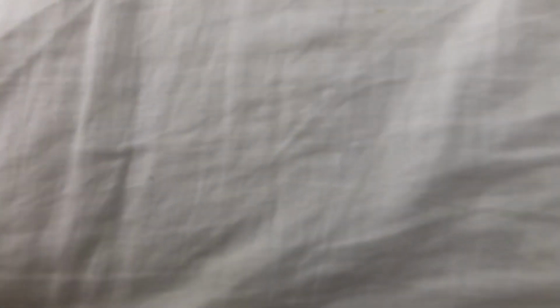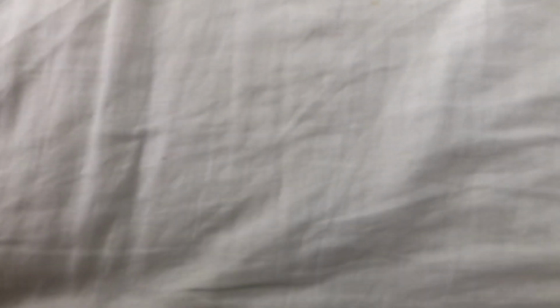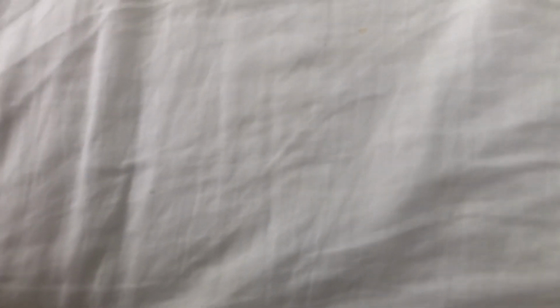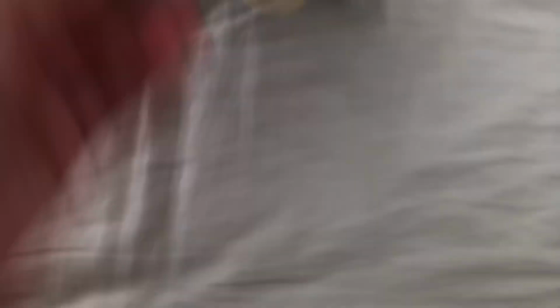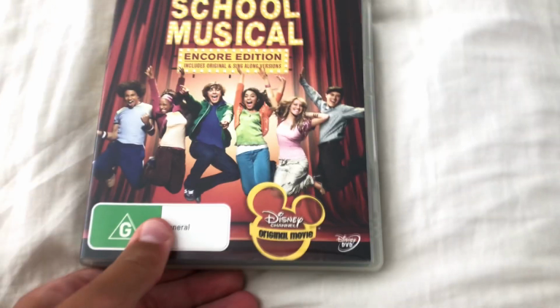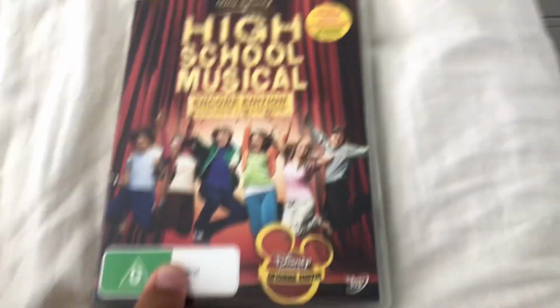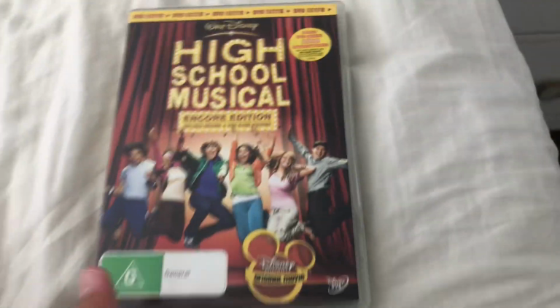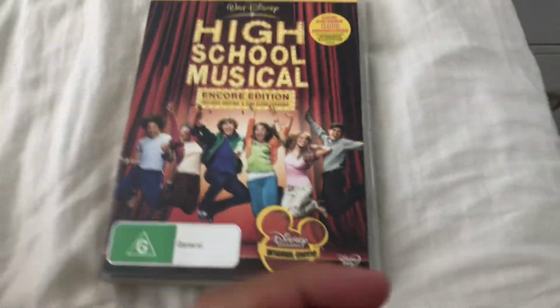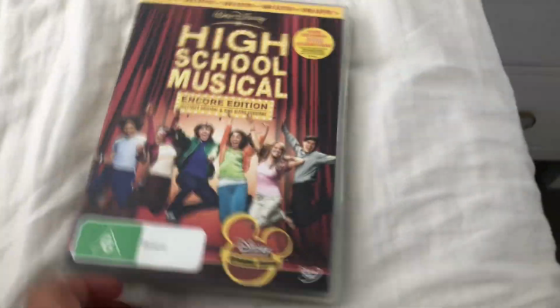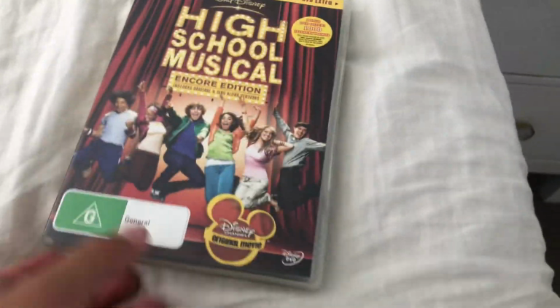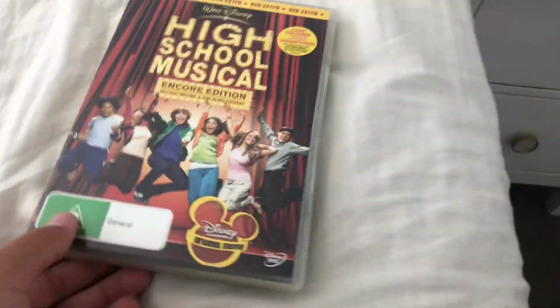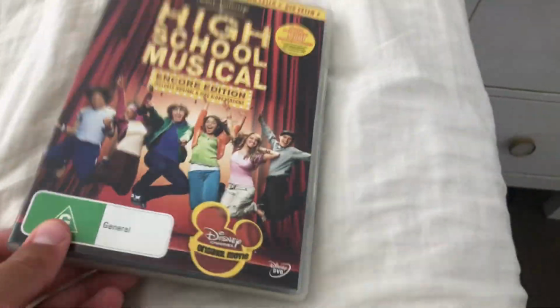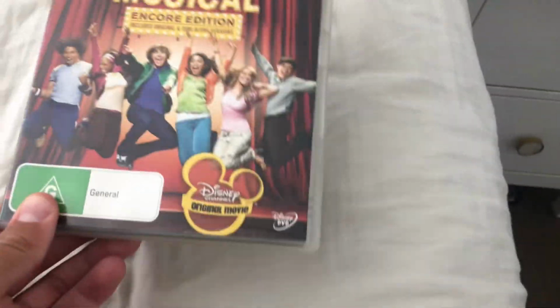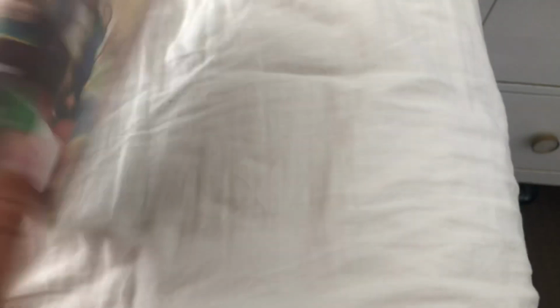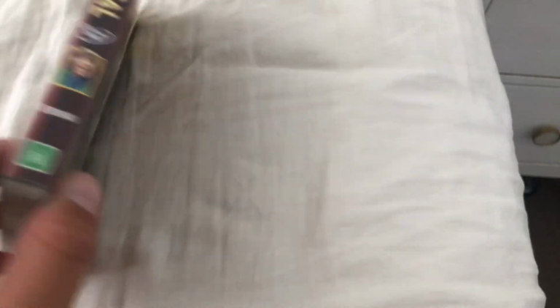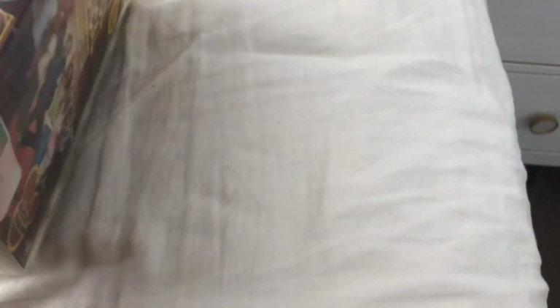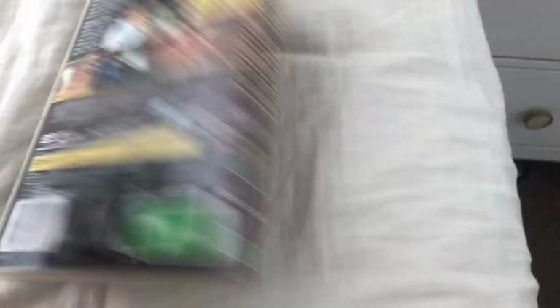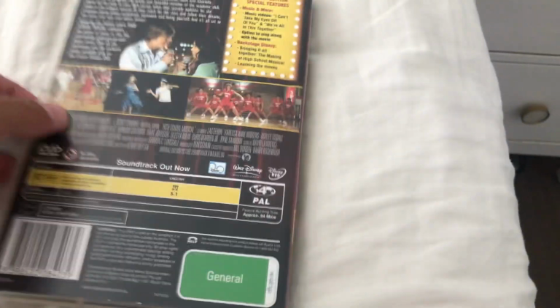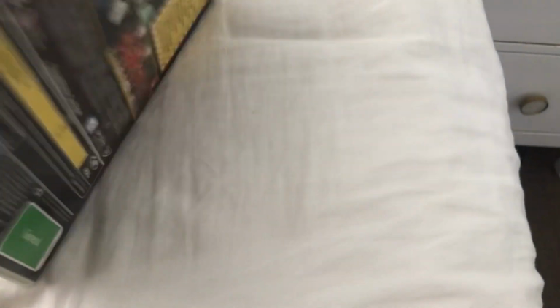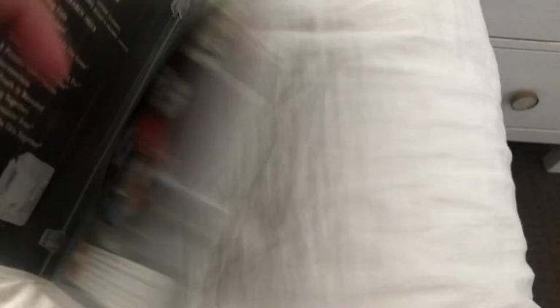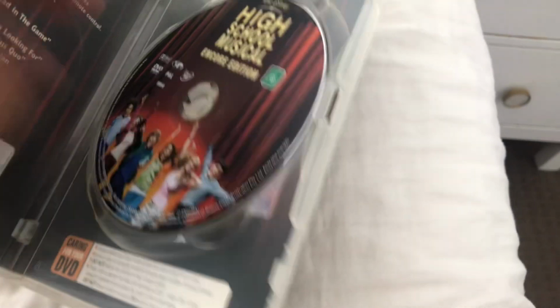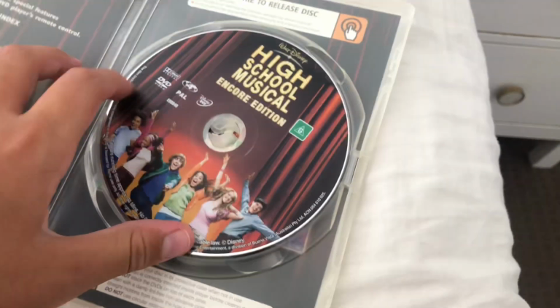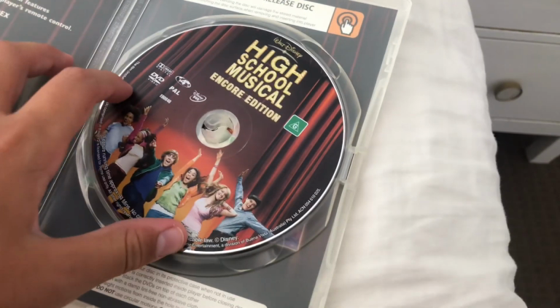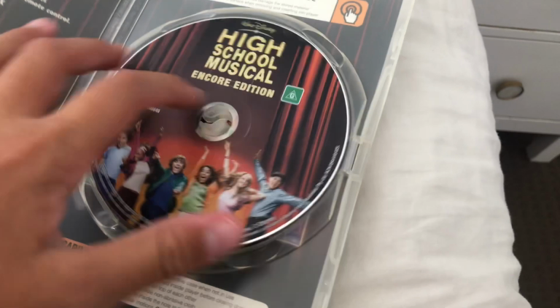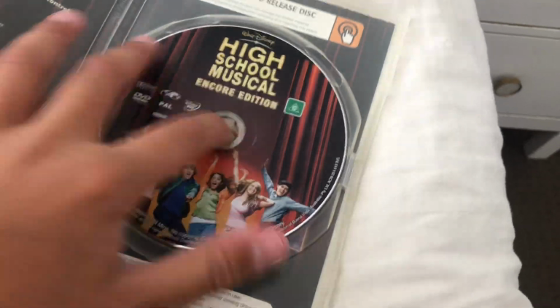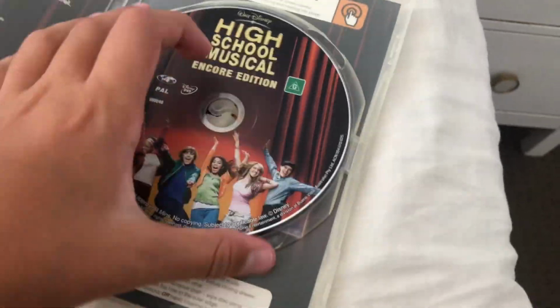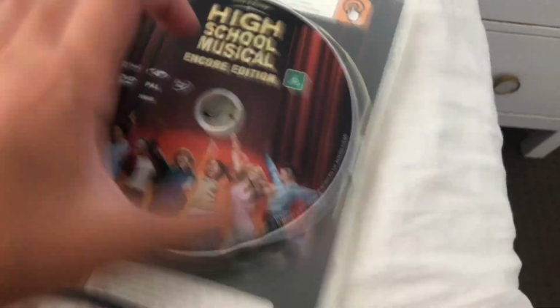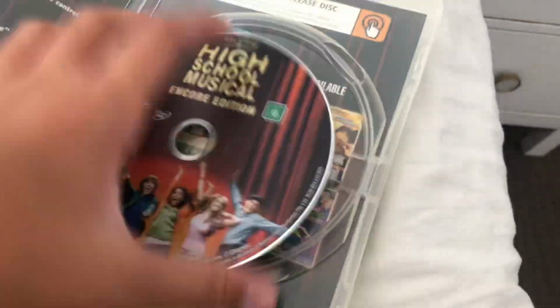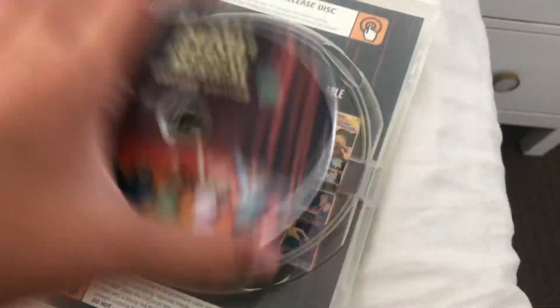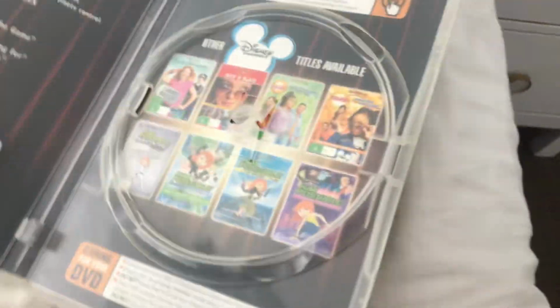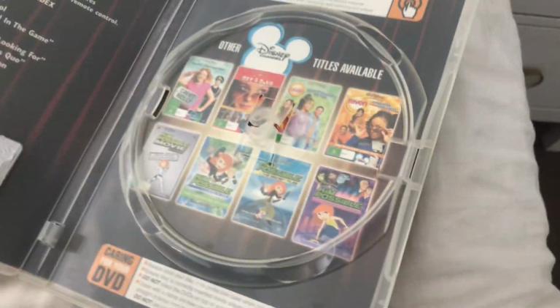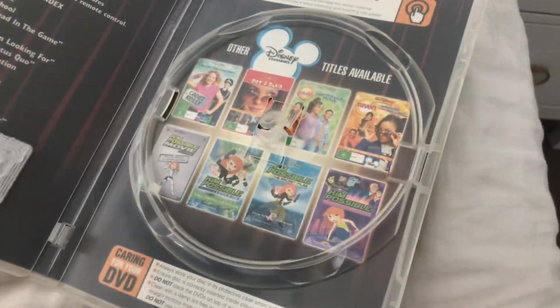Next up is High School Musical 1. Here's a front, spine, and a back. Here's a disc, and that's the inside.